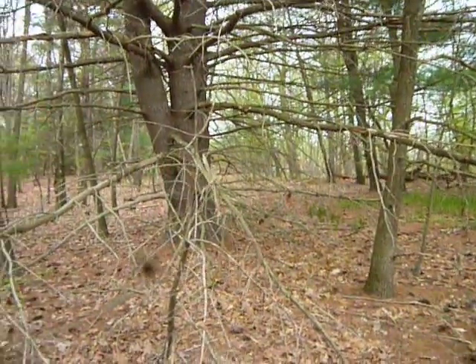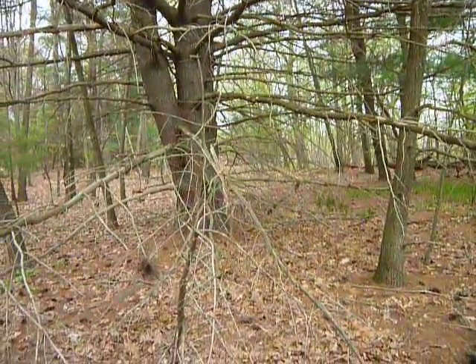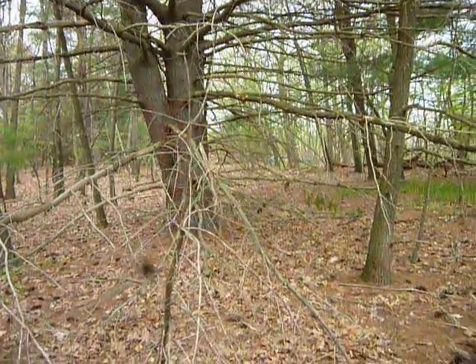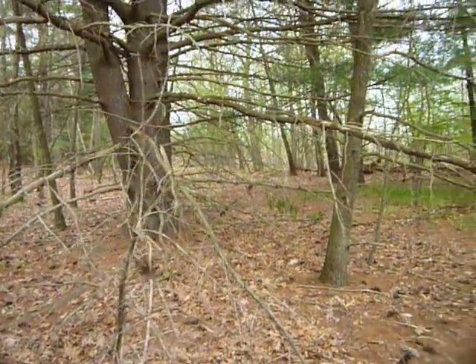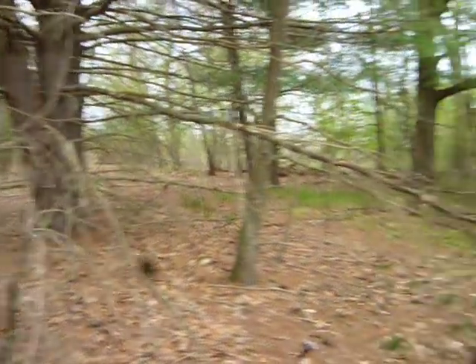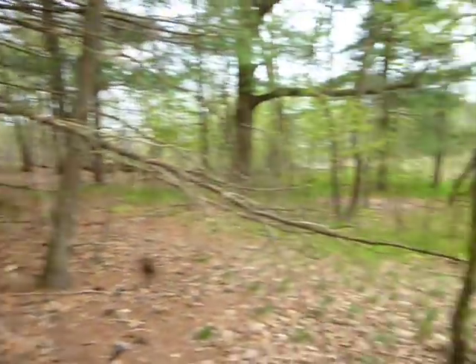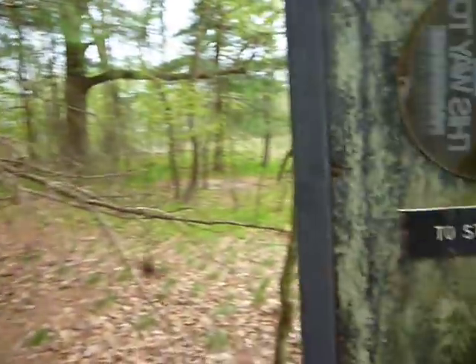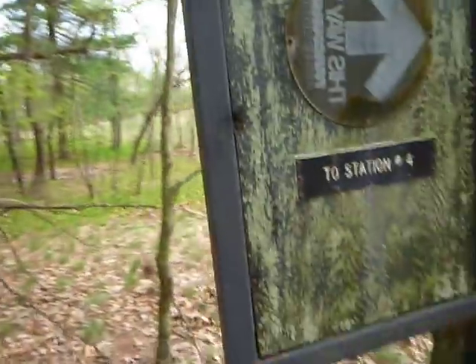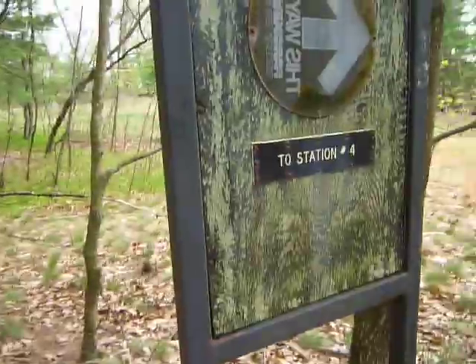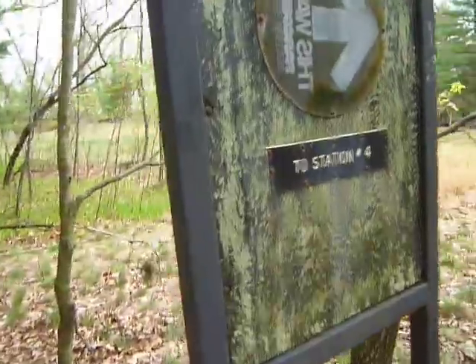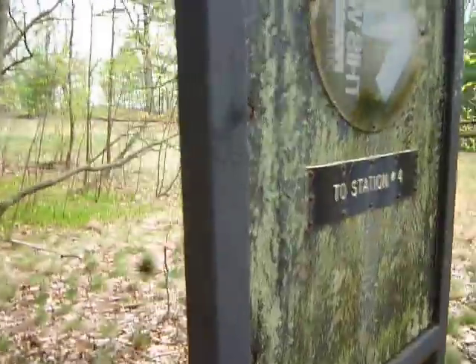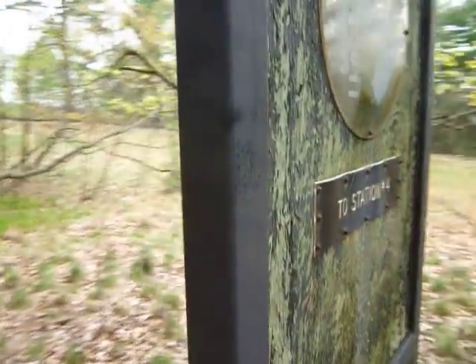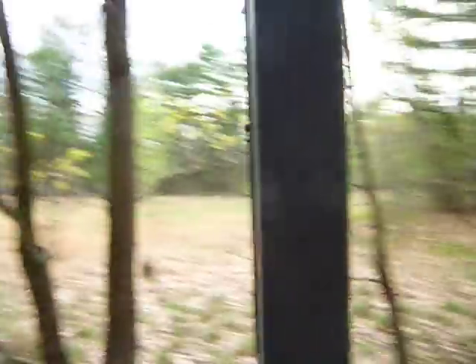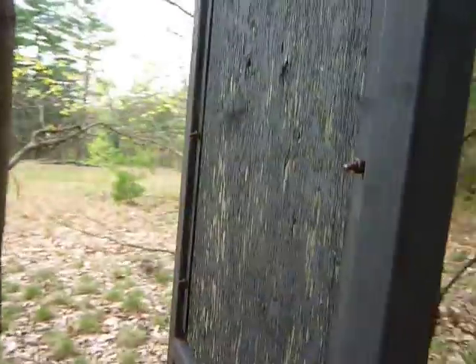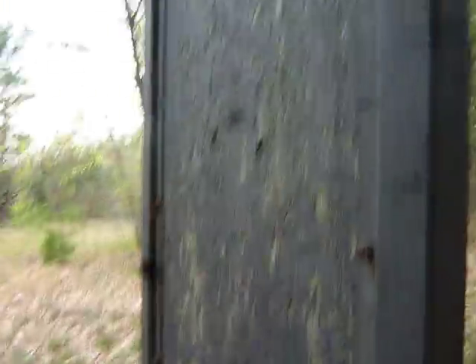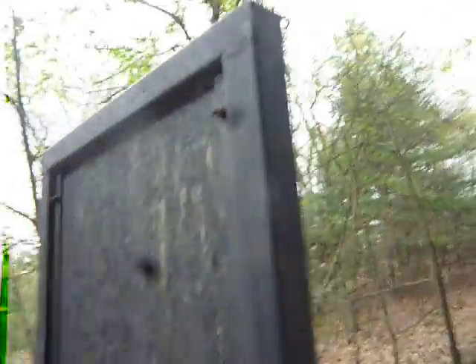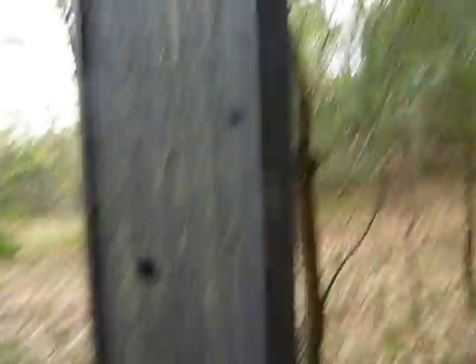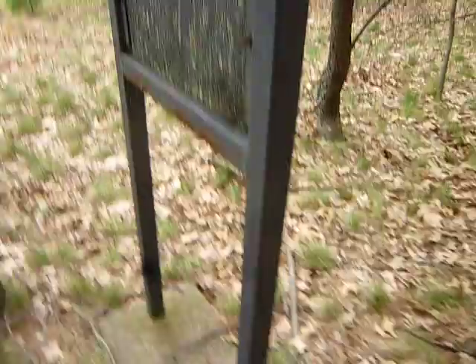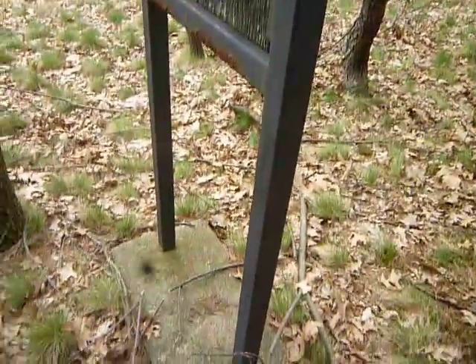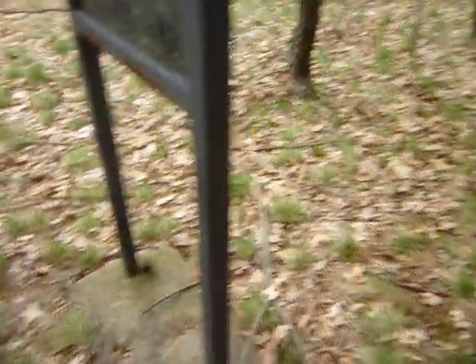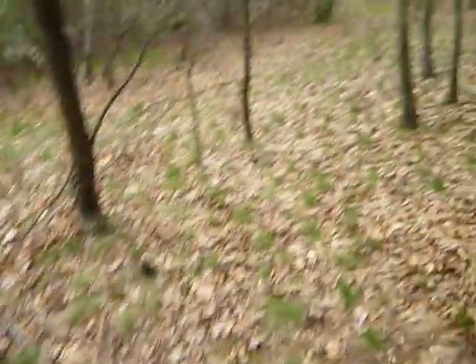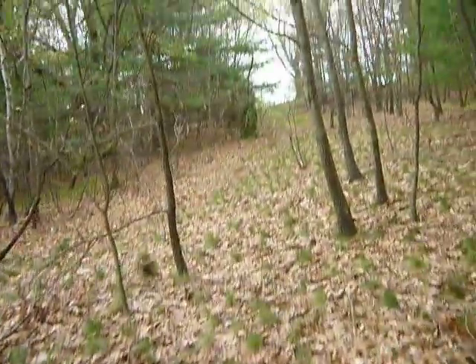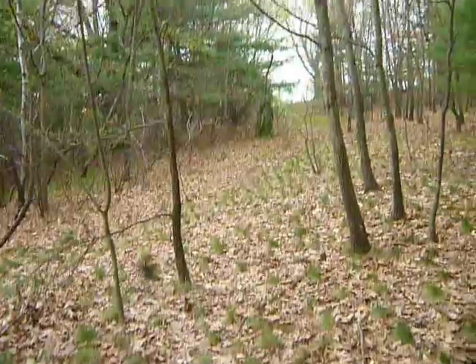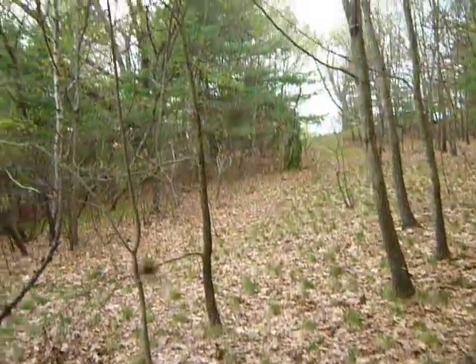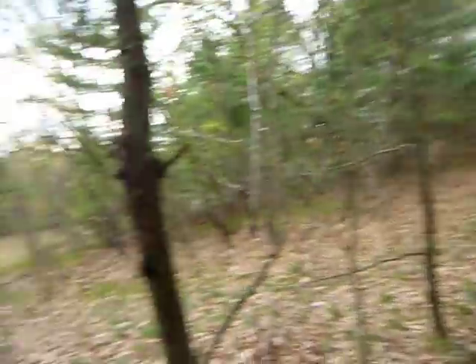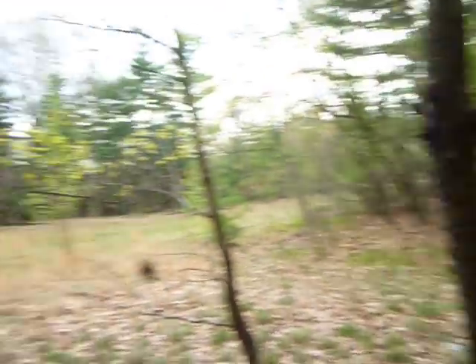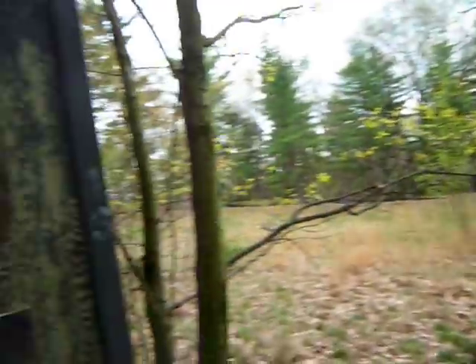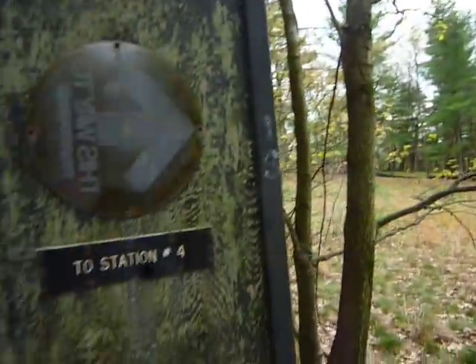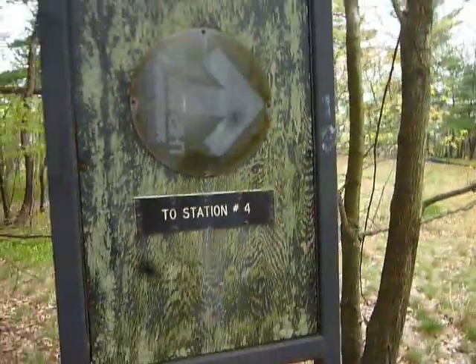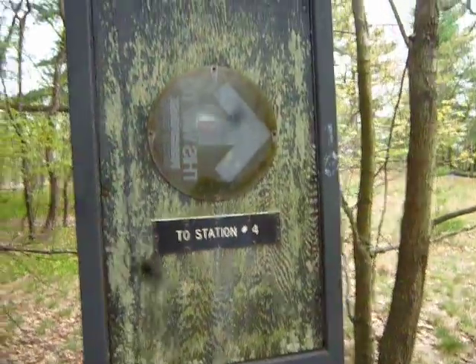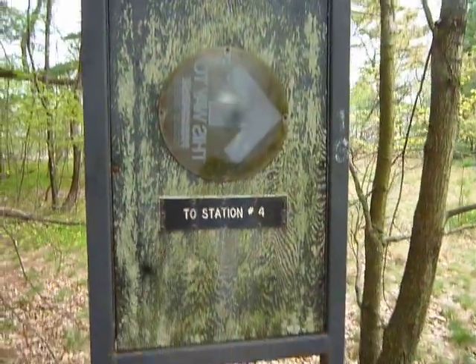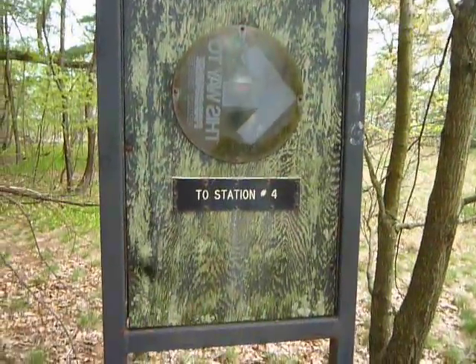I never come up over this hill — didn't think there was much land over here. But anyway, I found these abandoned signs. I assume part of station number four.